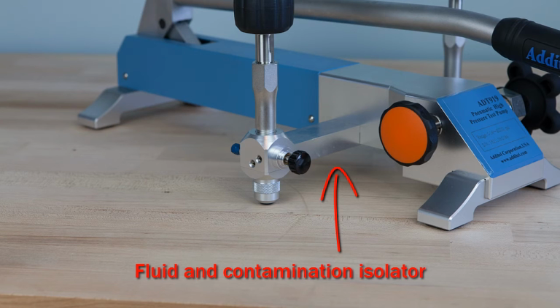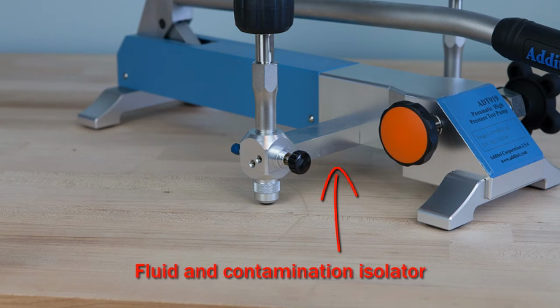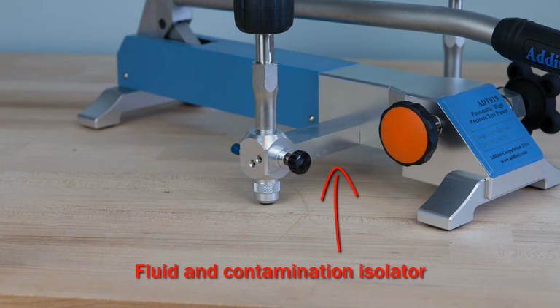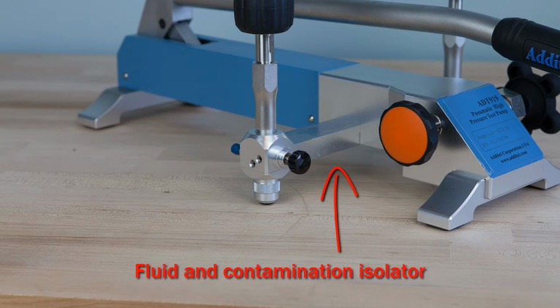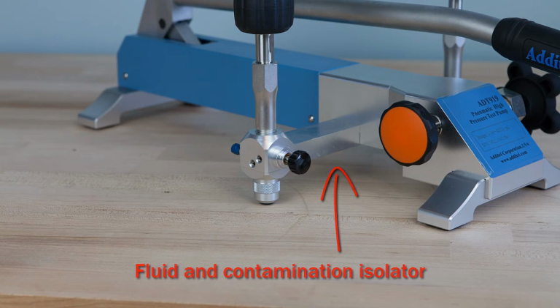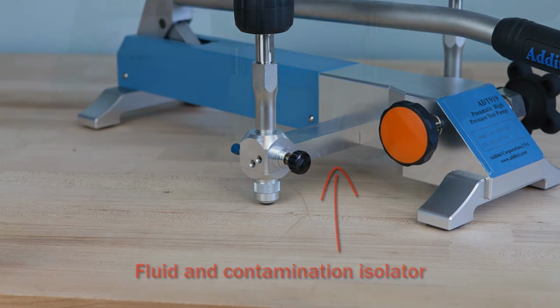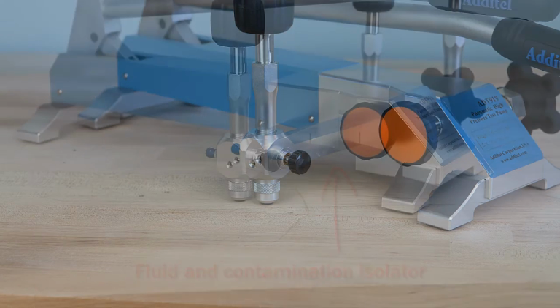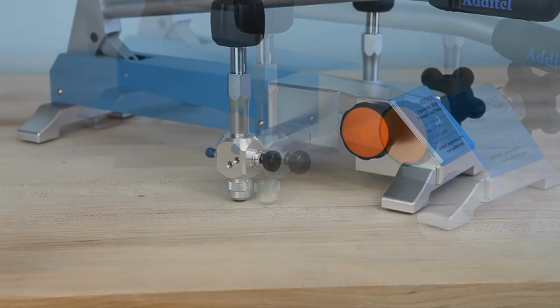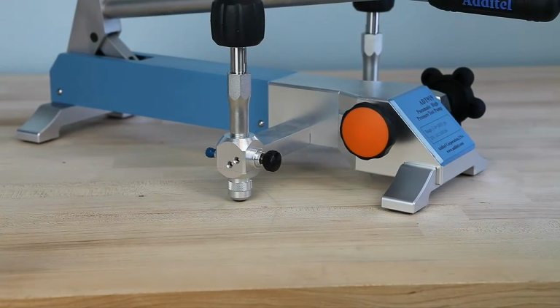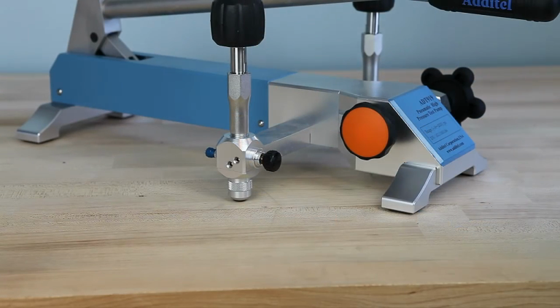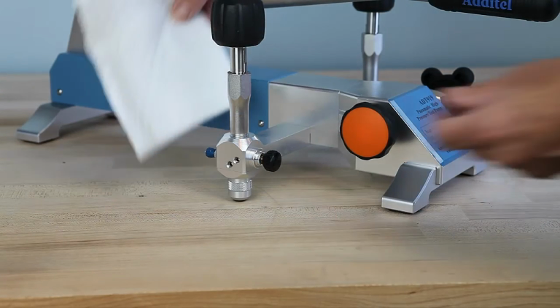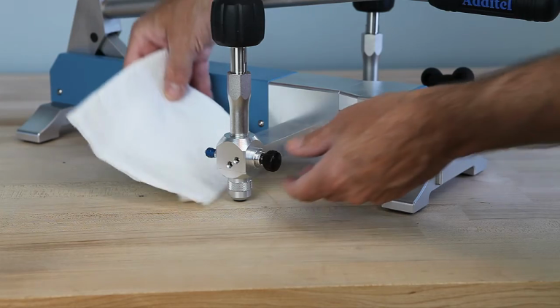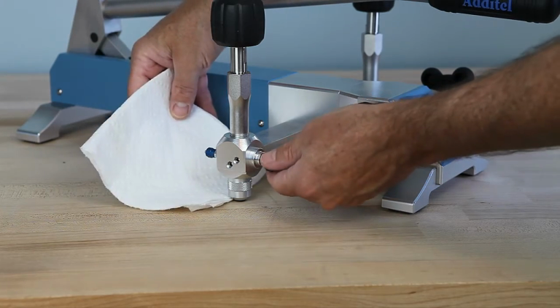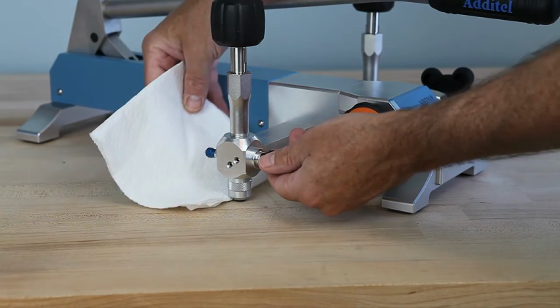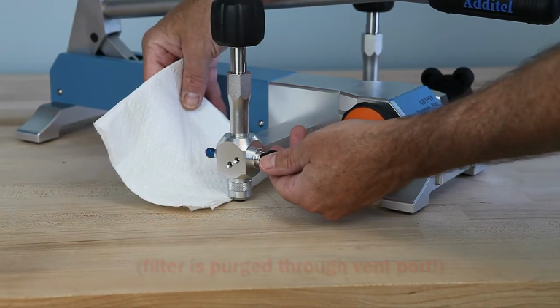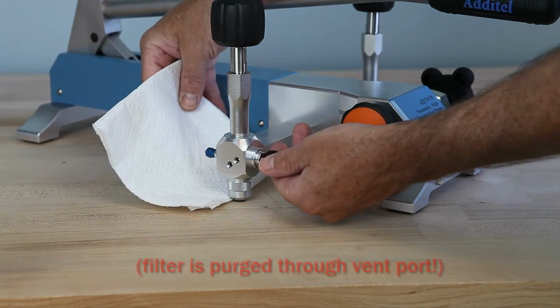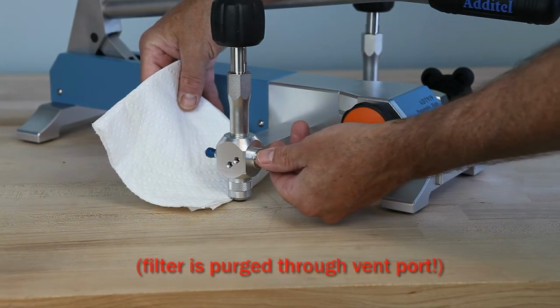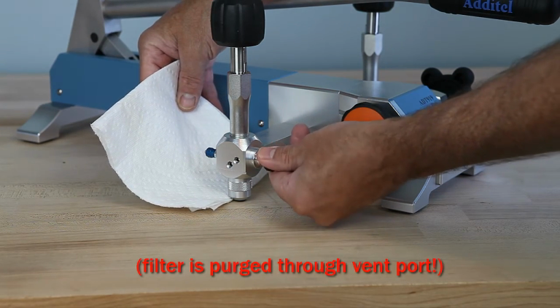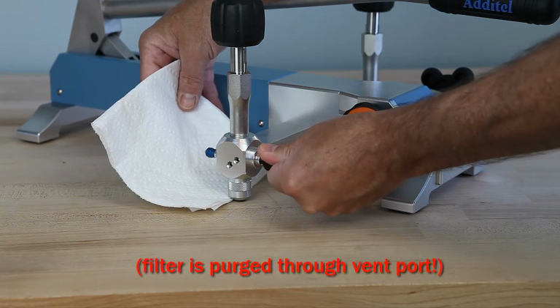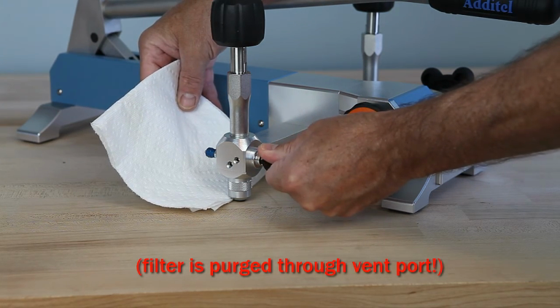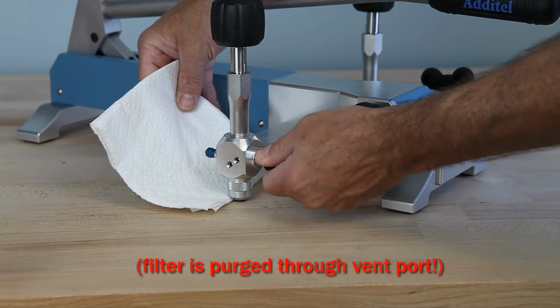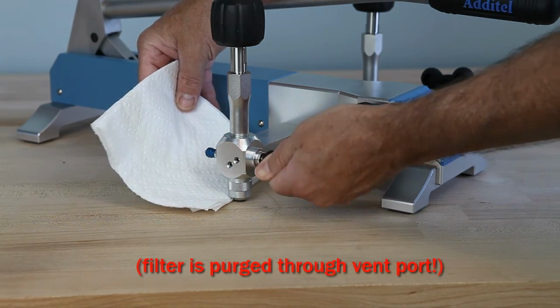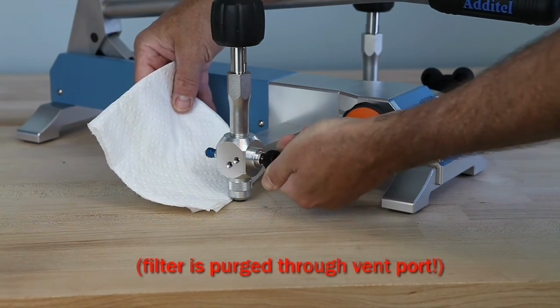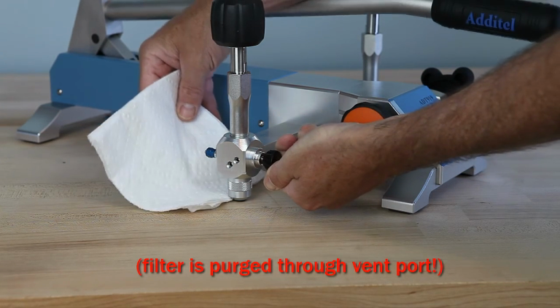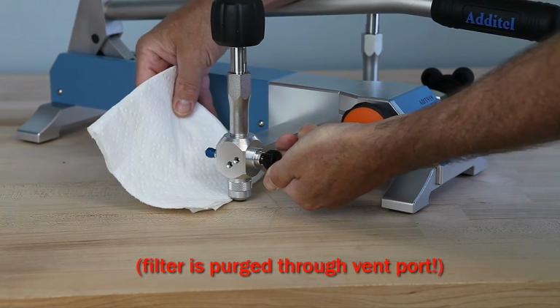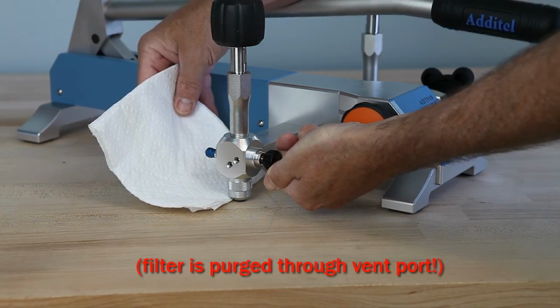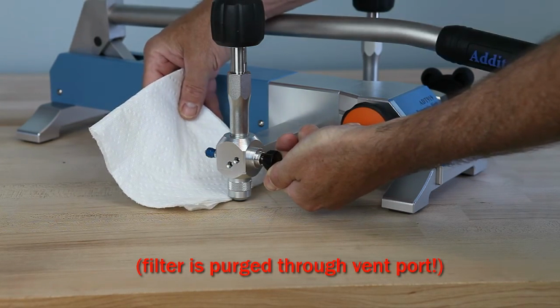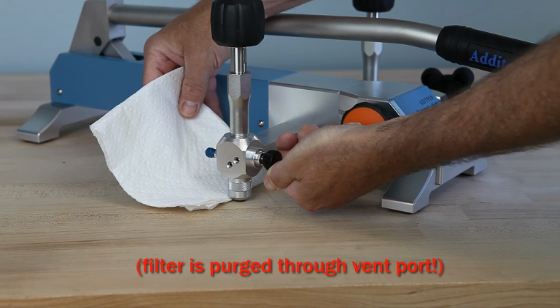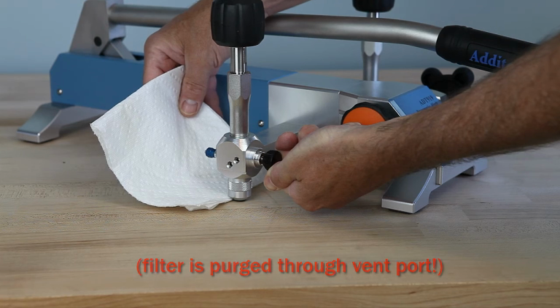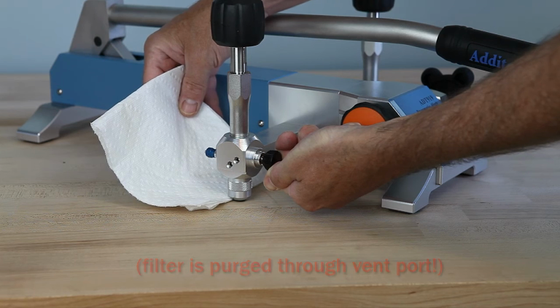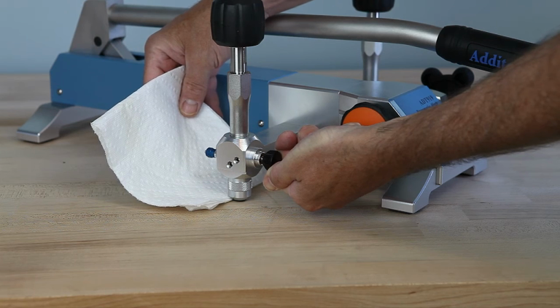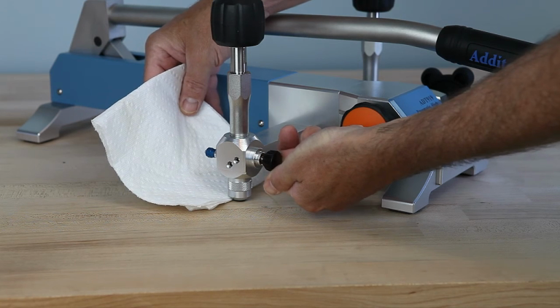The ADT919 includes a built-in gas-liquid isolator installed in the pump manifold that protects critical components from moisture and dirt, reducing maintenance. Any residual fluid or contamination captured by the isolator can be purged from the pump through the pressure relief port.